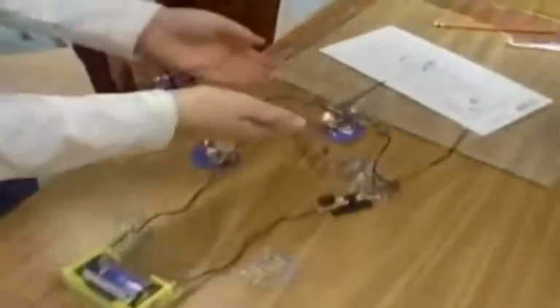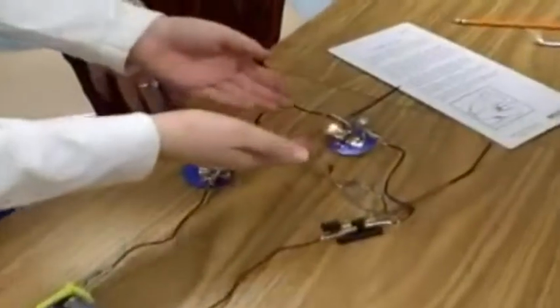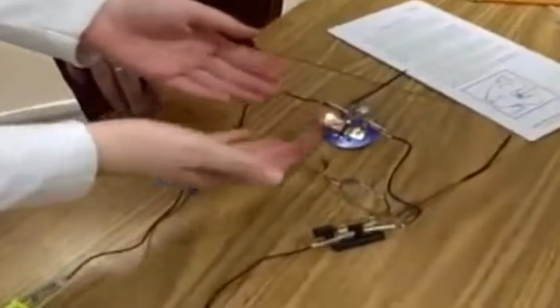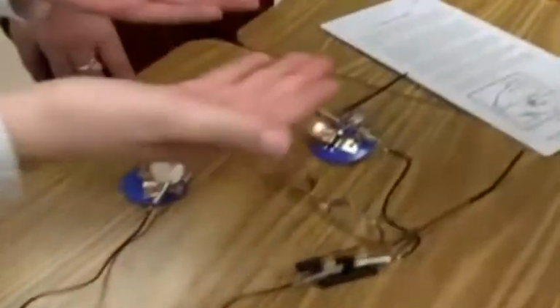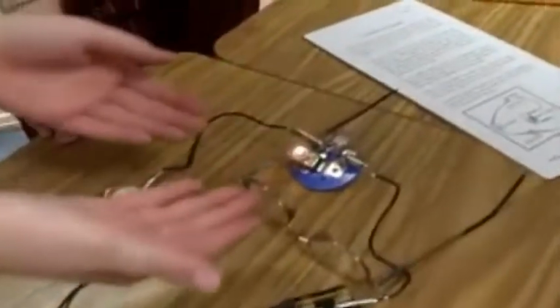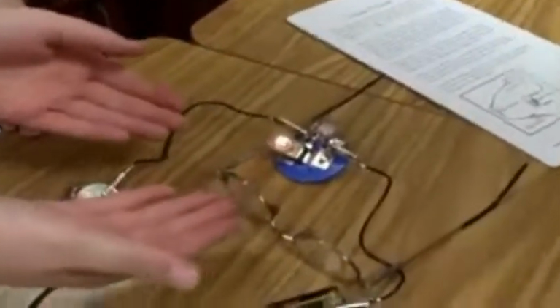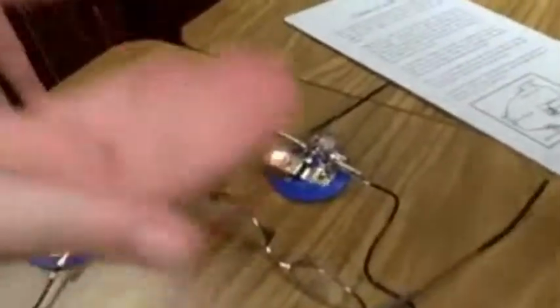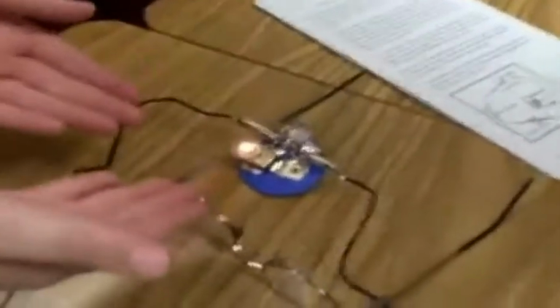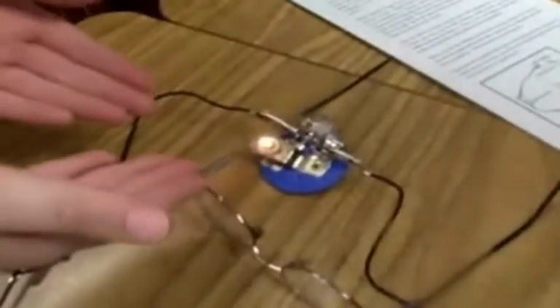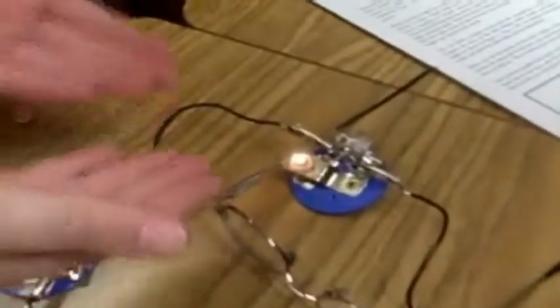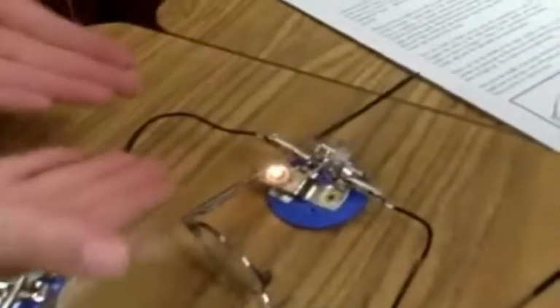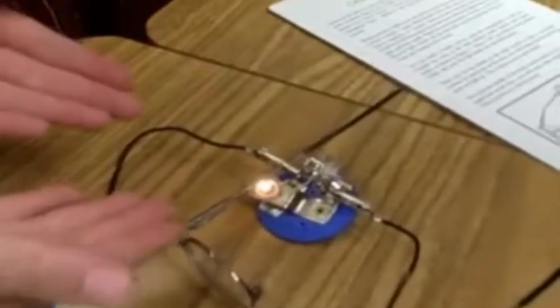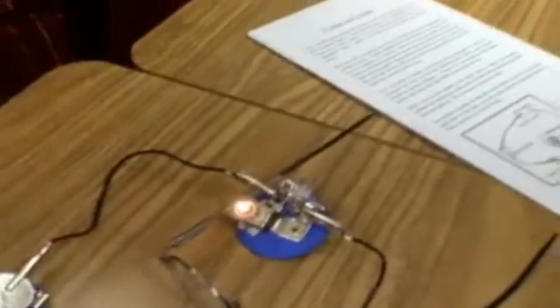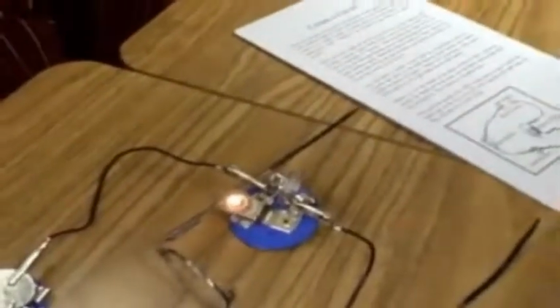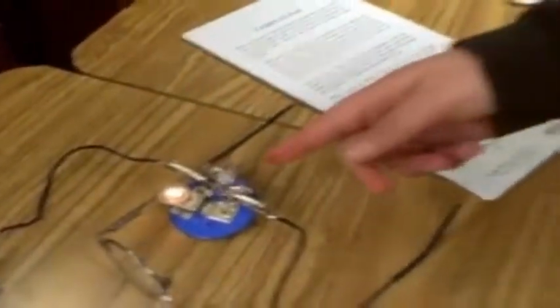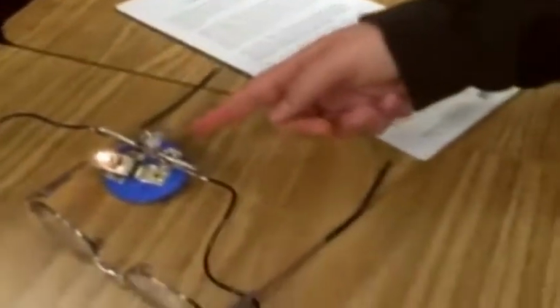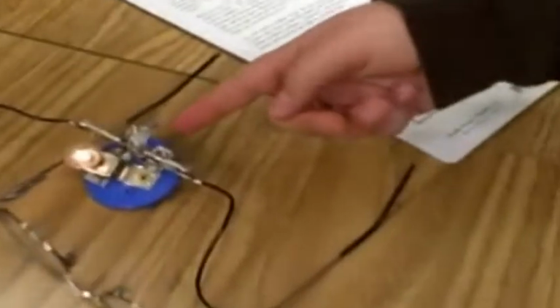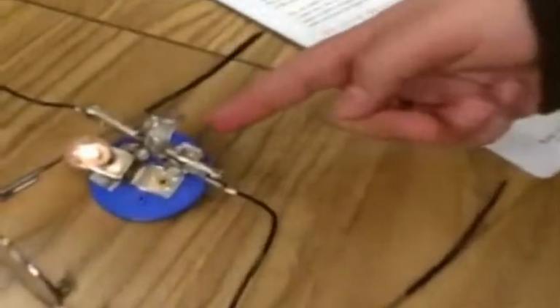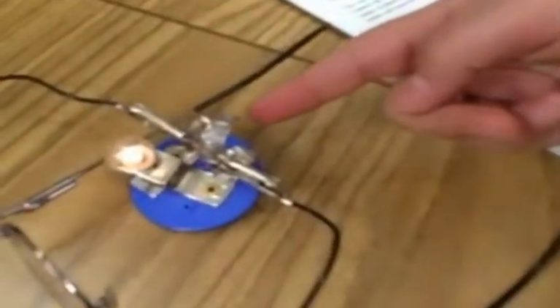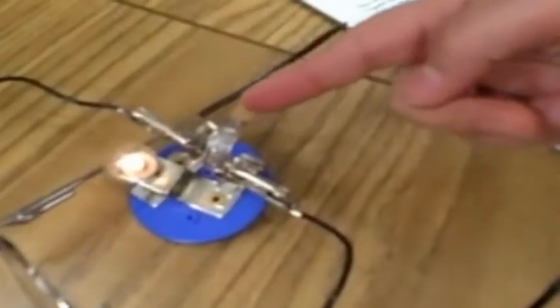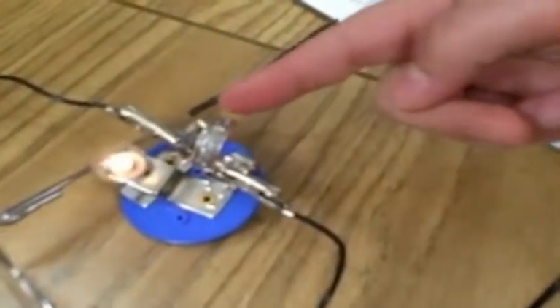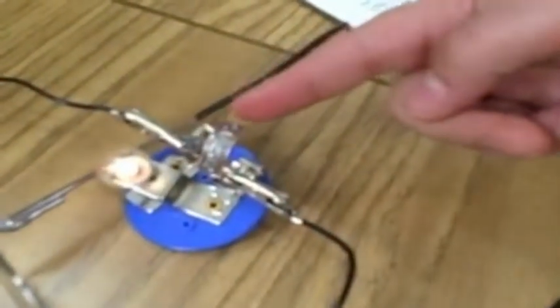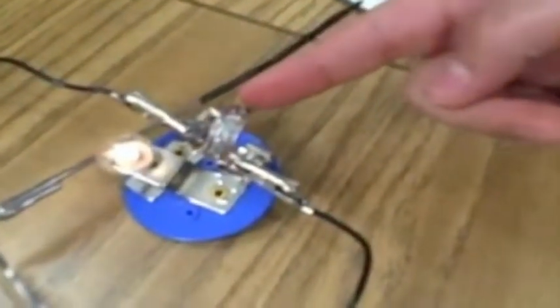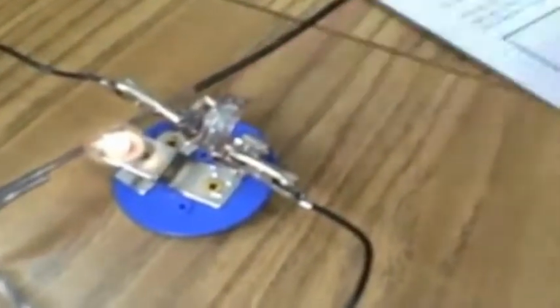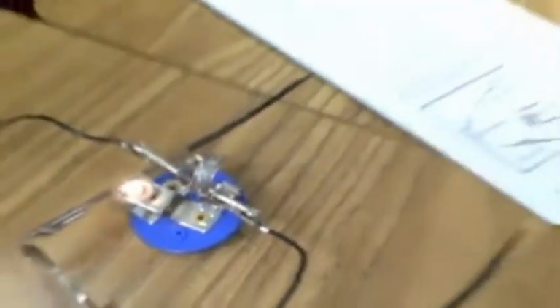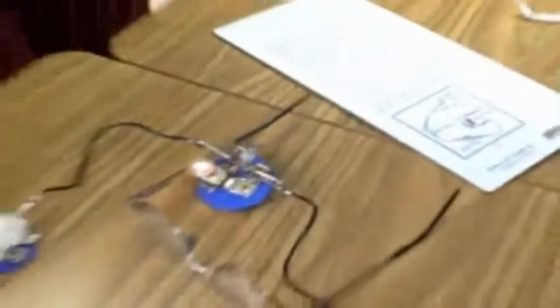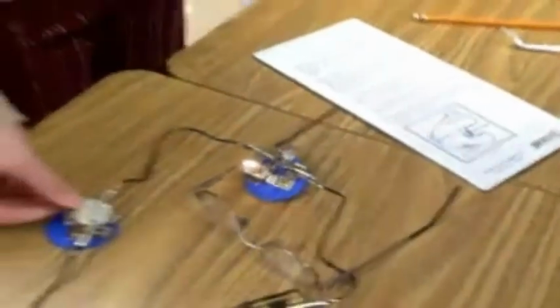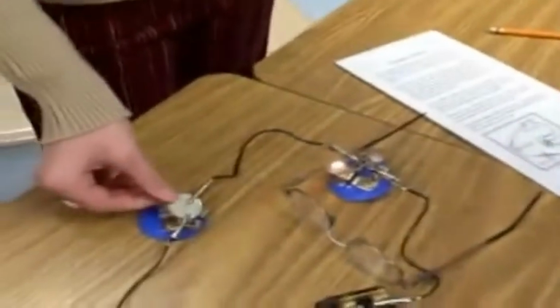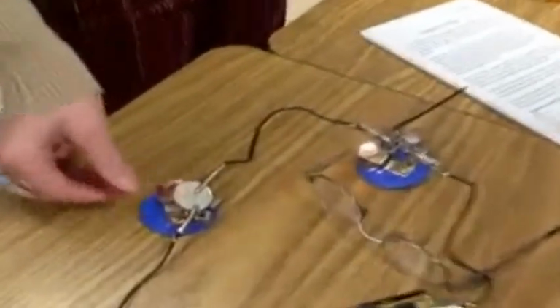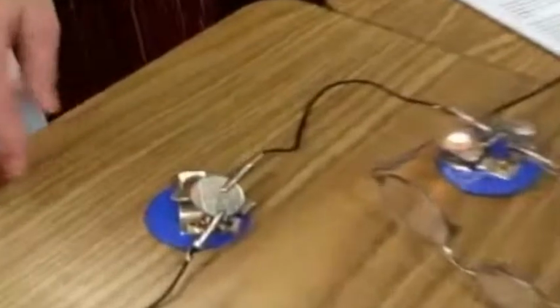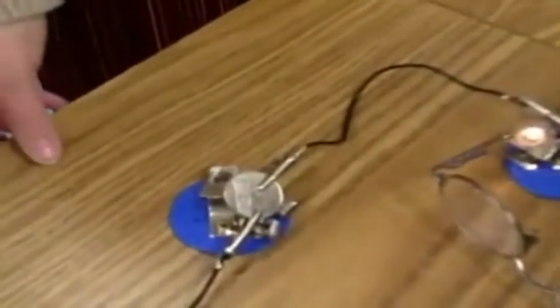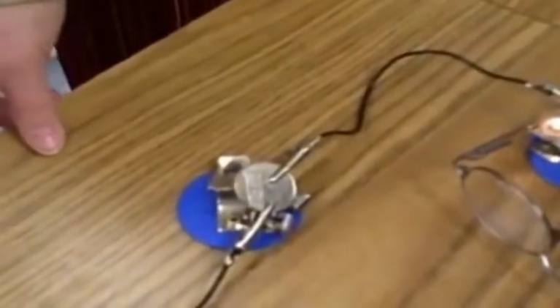These are my metal glasses and they are conducting electricity. This is my ring and it's conducting electricity. And this is a corridor which is conducting electricity.